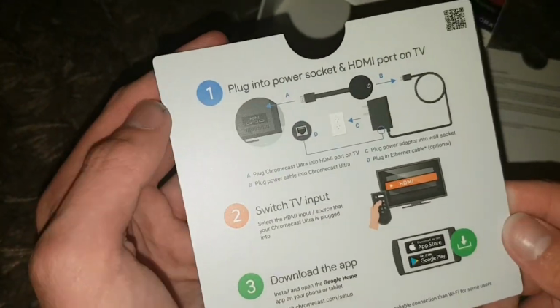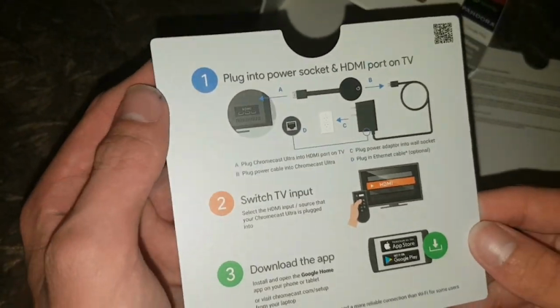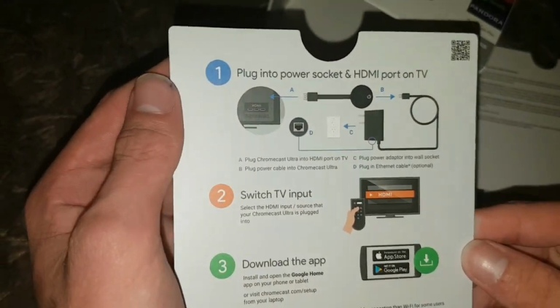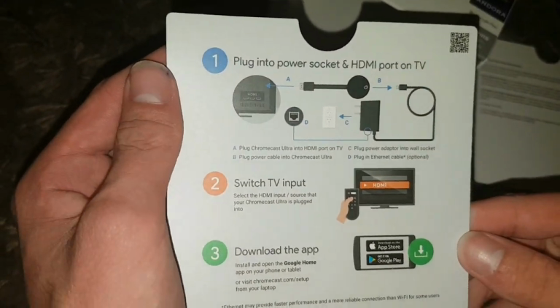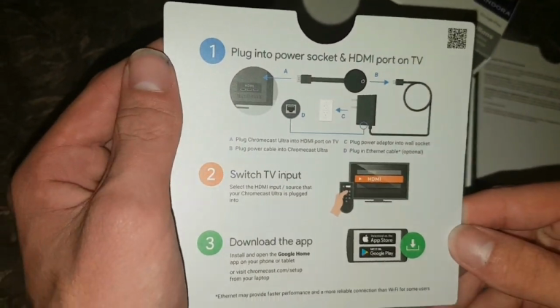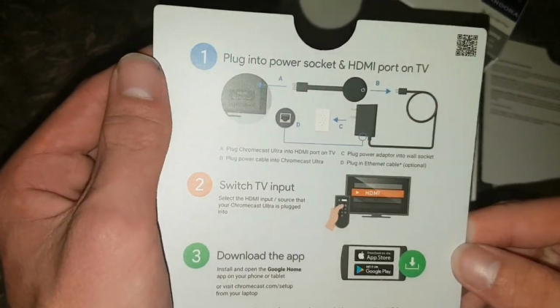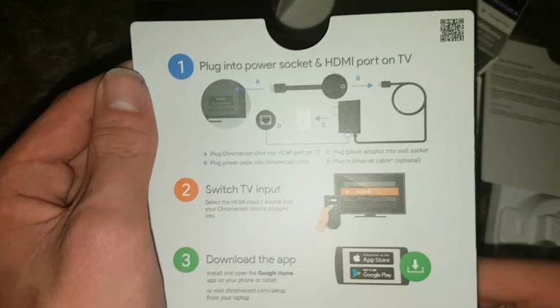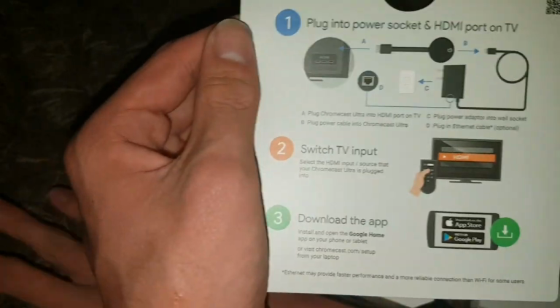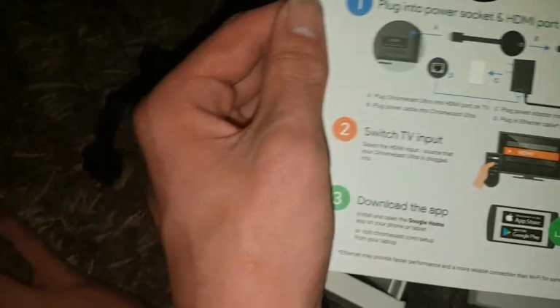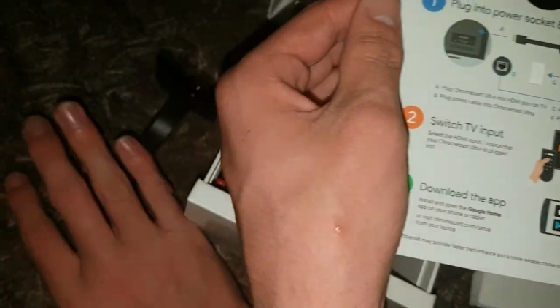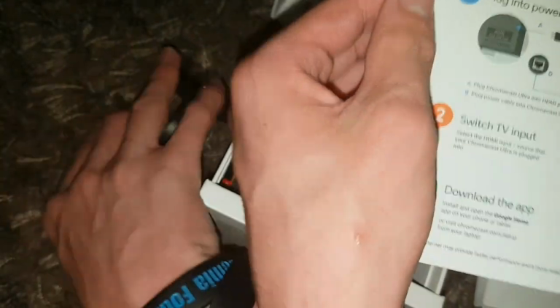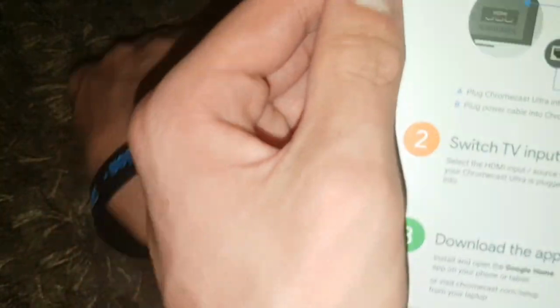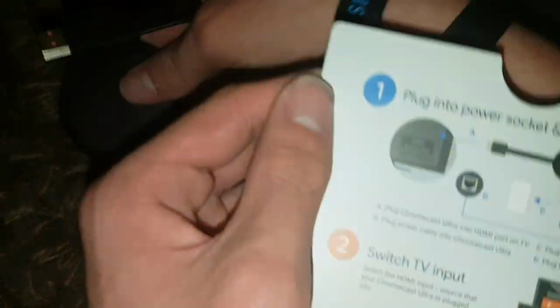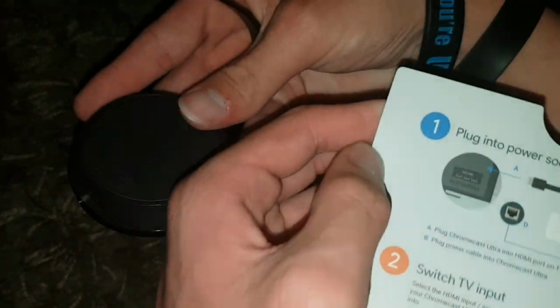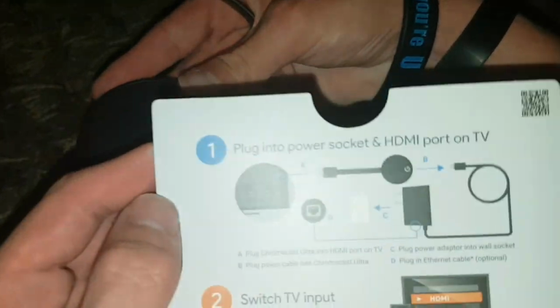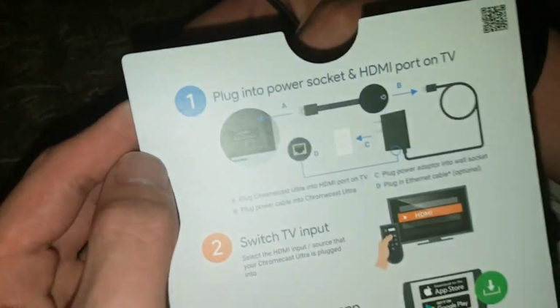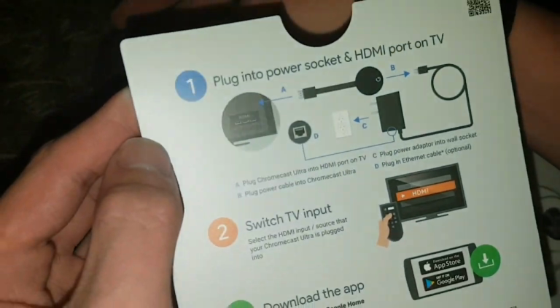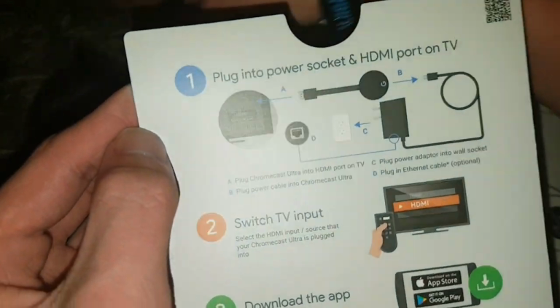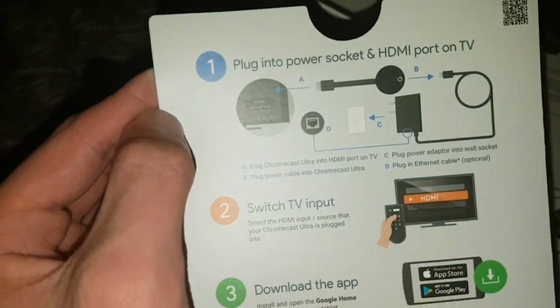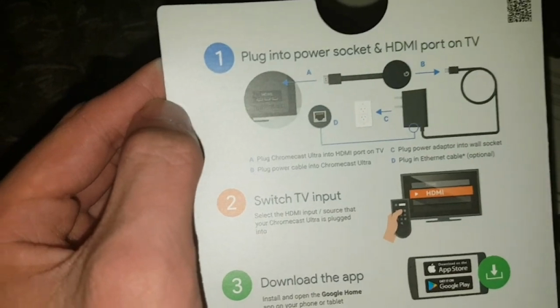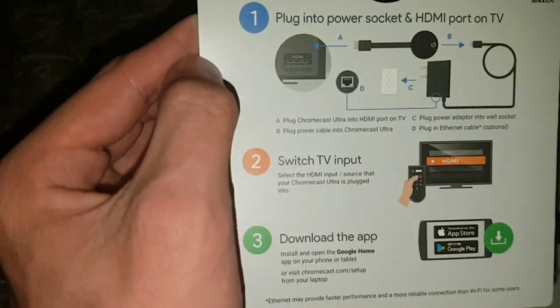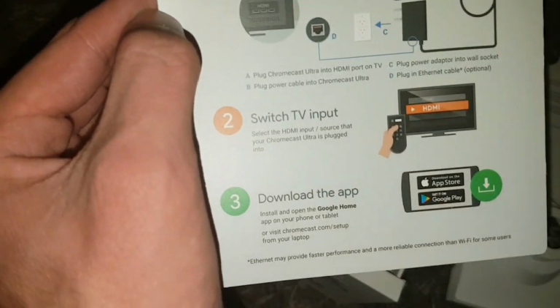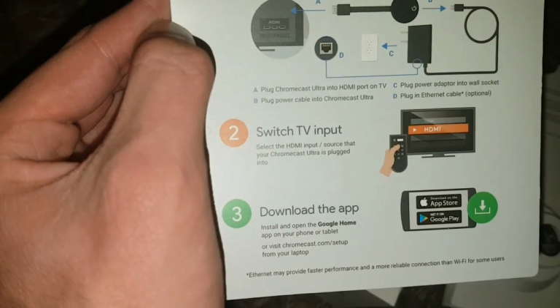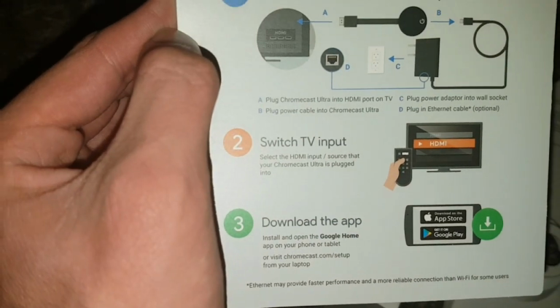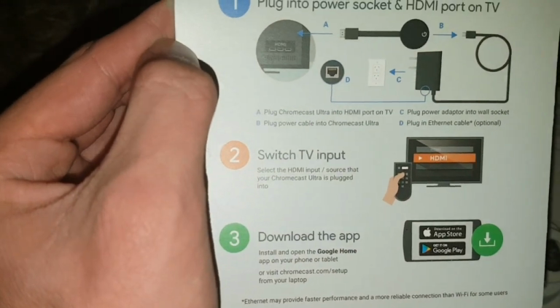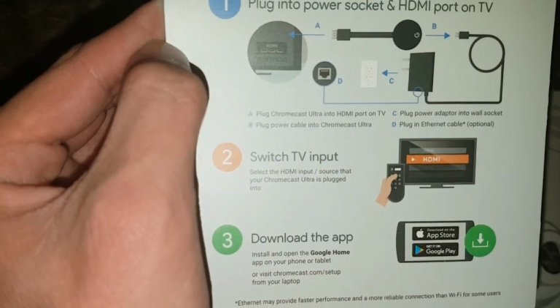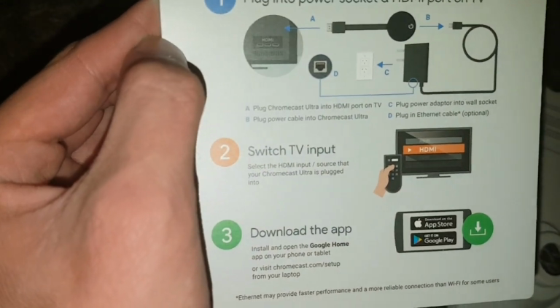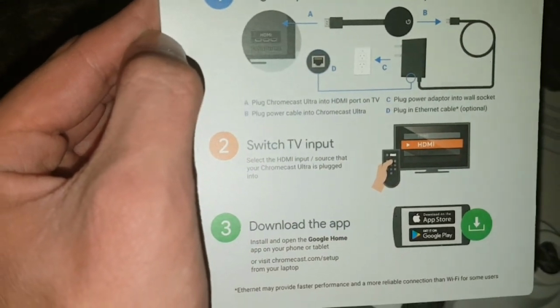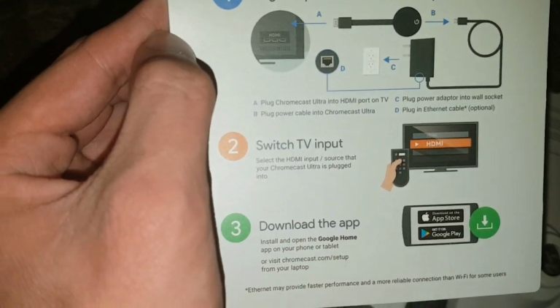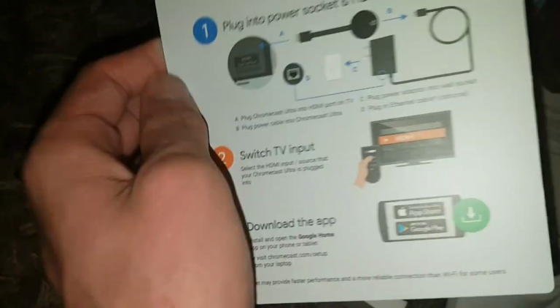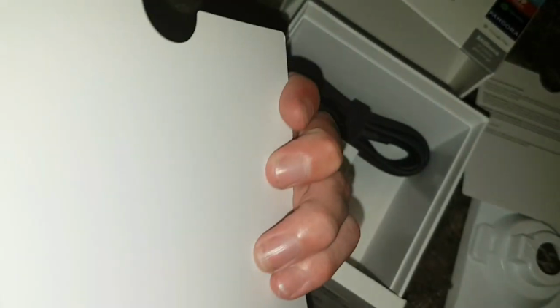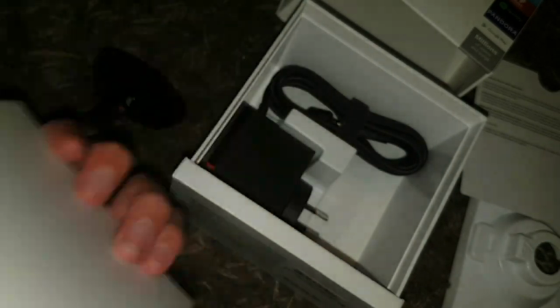Here it gives you instructions — so what you do is you grab this thing here, you plug it into your HDMI port on the TV, select TV input, download the app, and then you can cast it.